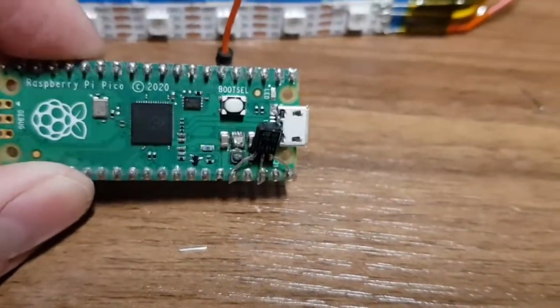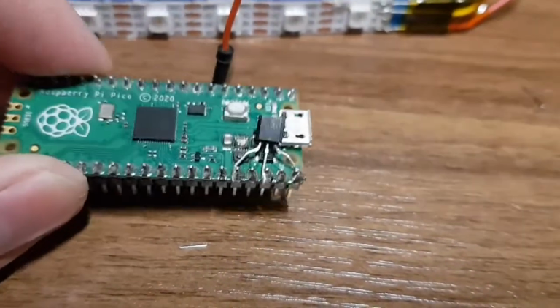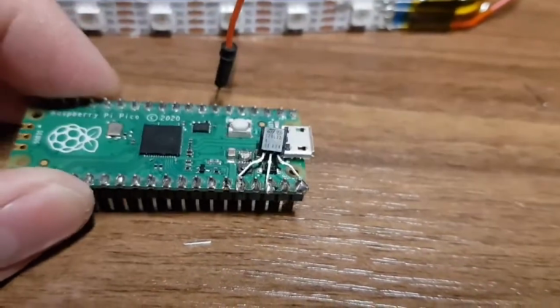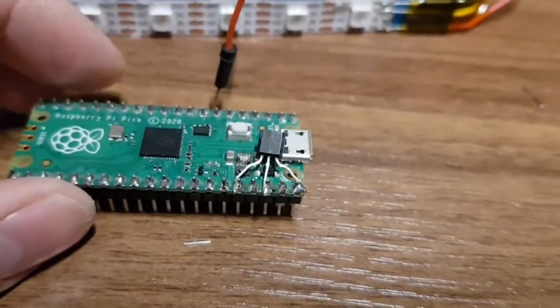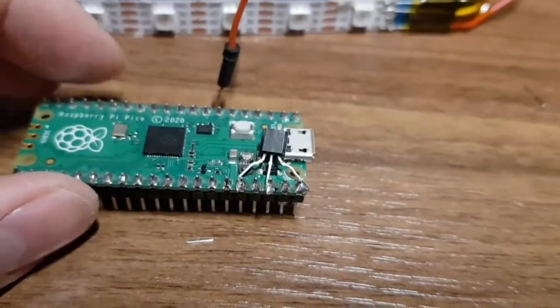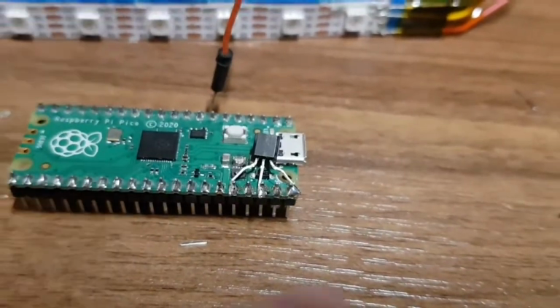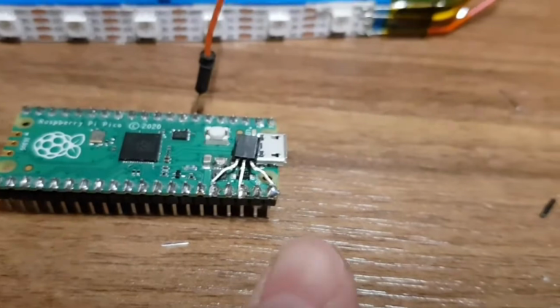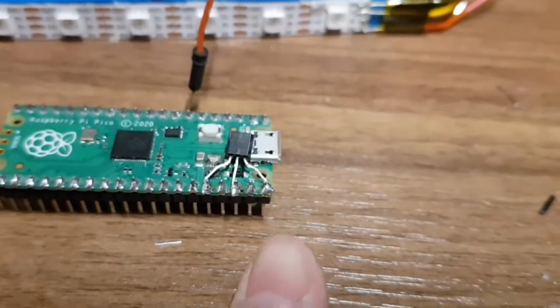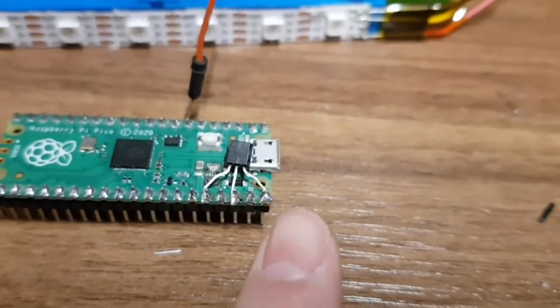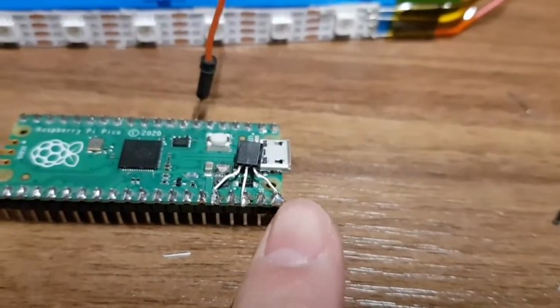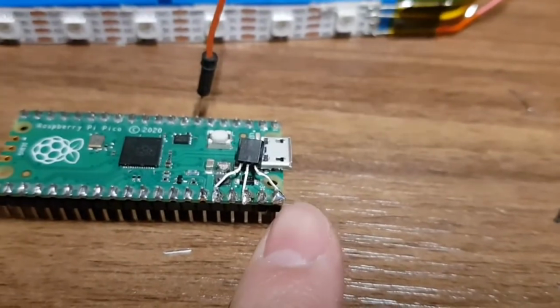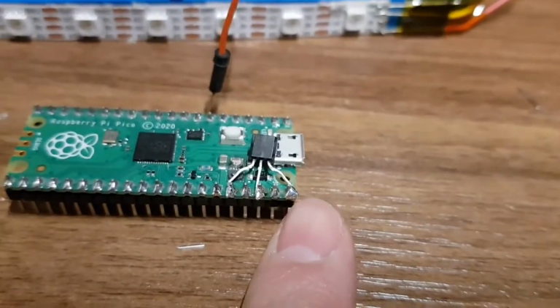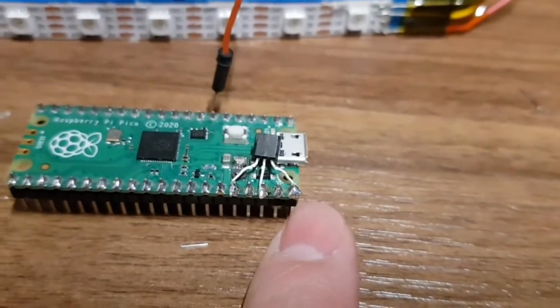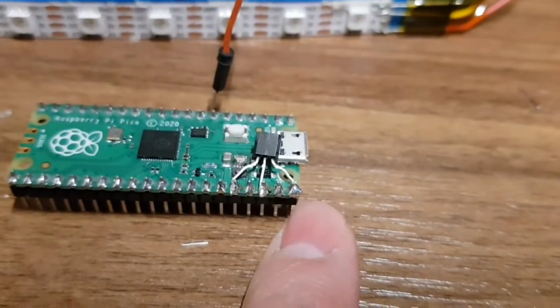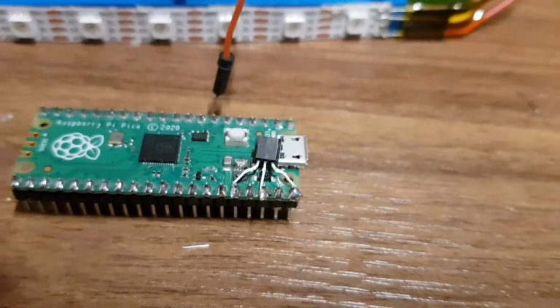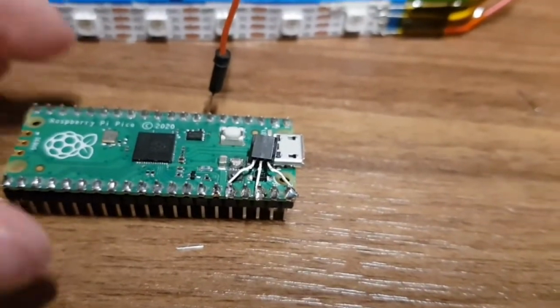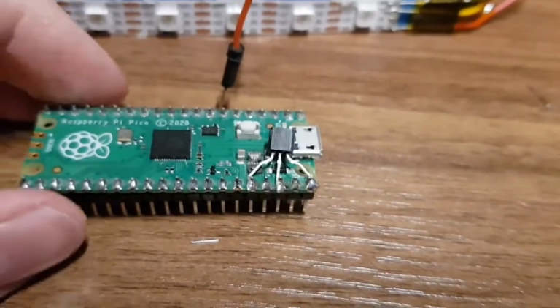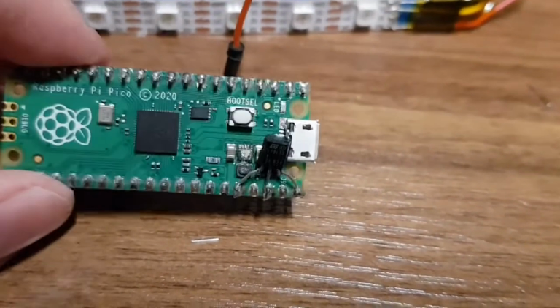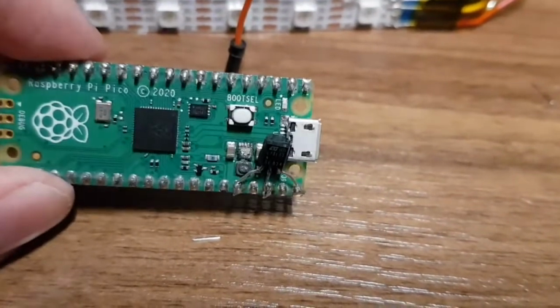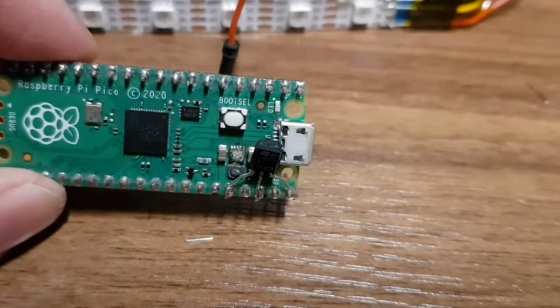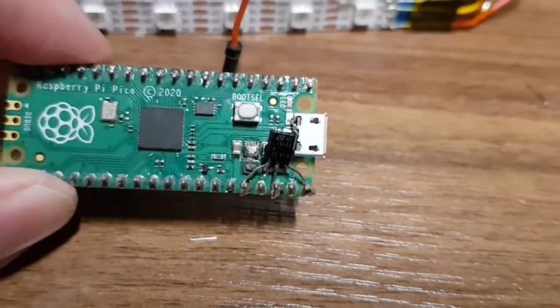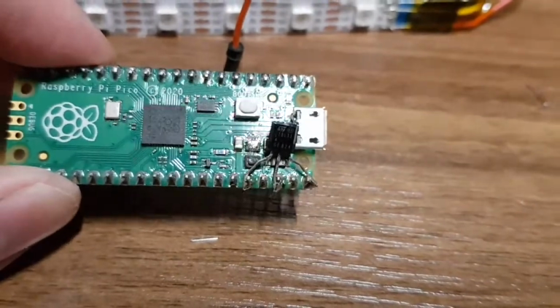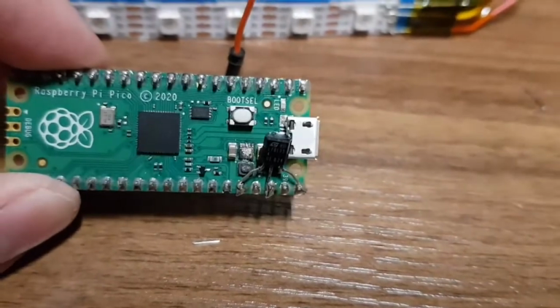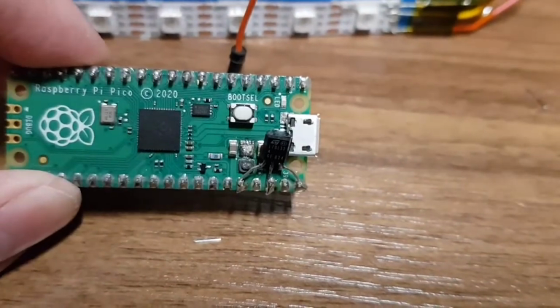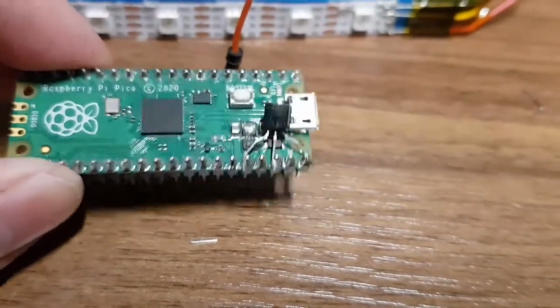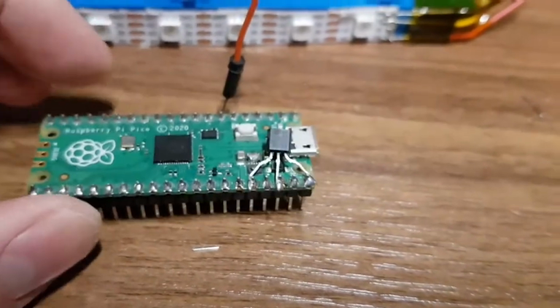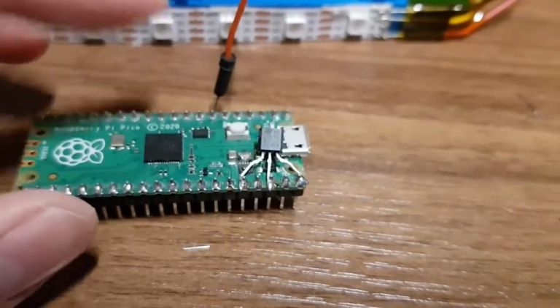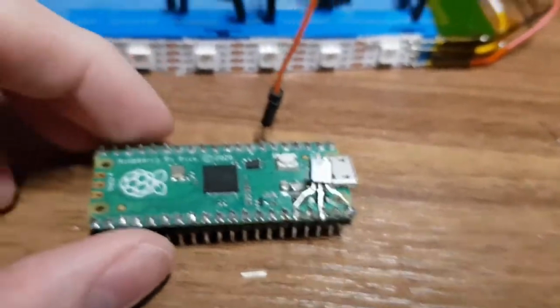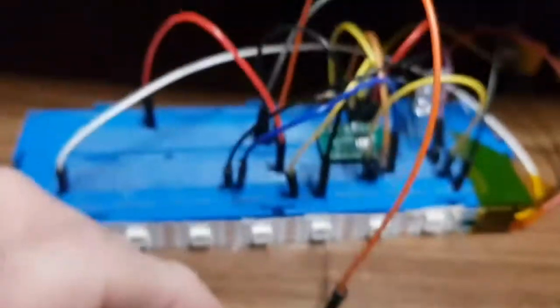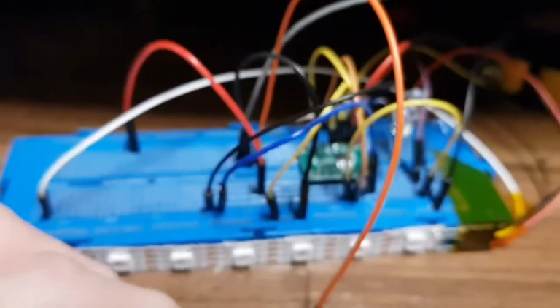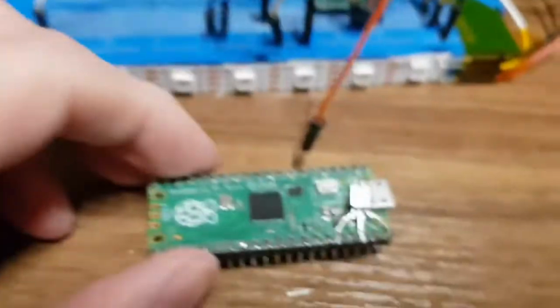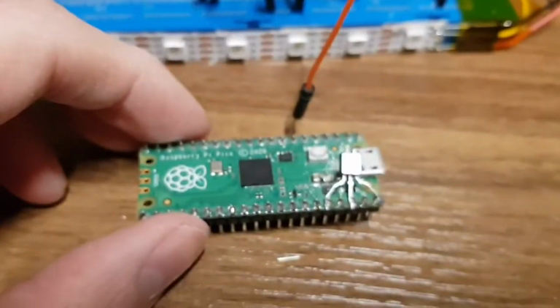It should still work with the USB as well, because that is effectively the 5 volt input from the USB. So this should also fix it permanently — maybe. We'll plug it into the breadboard and see if it works.